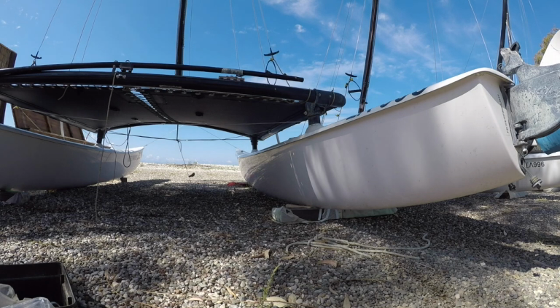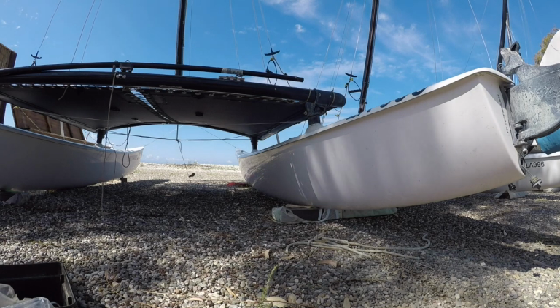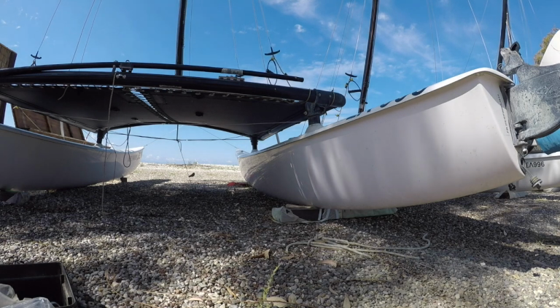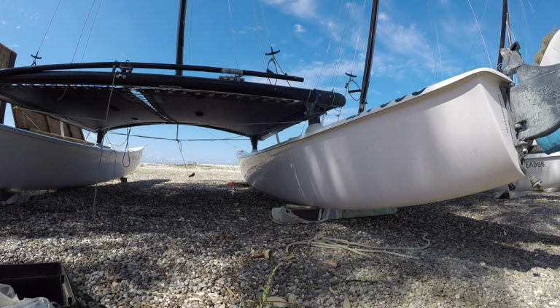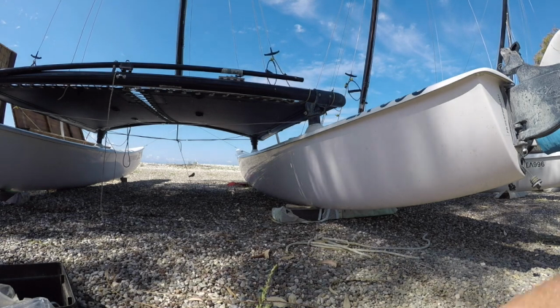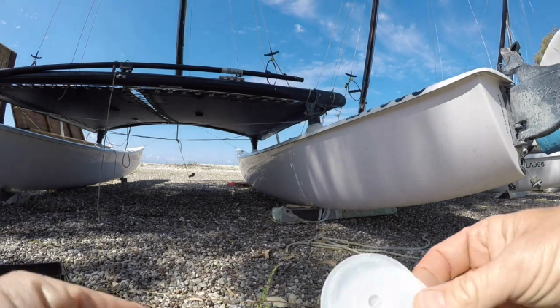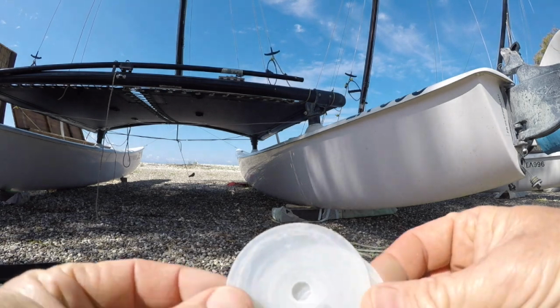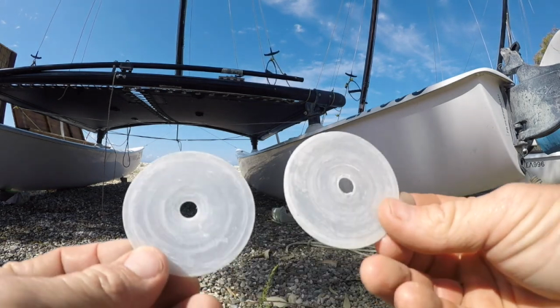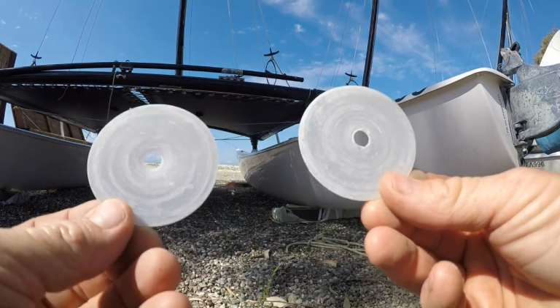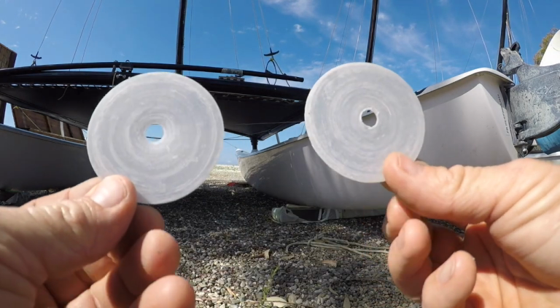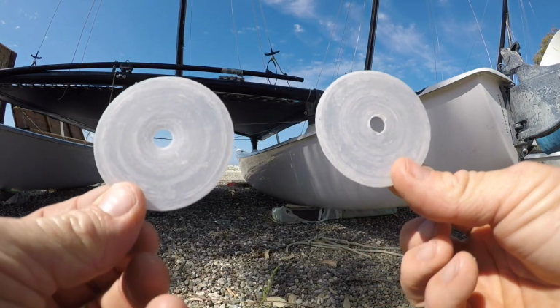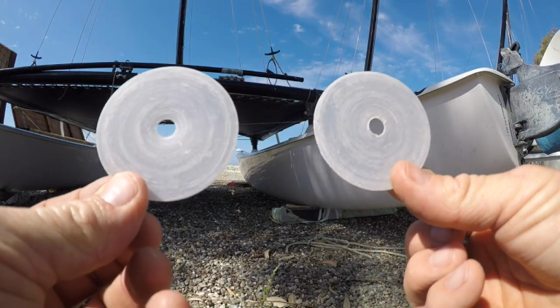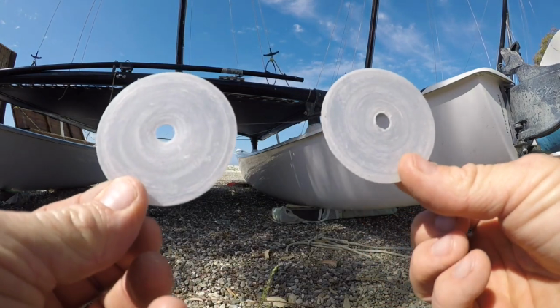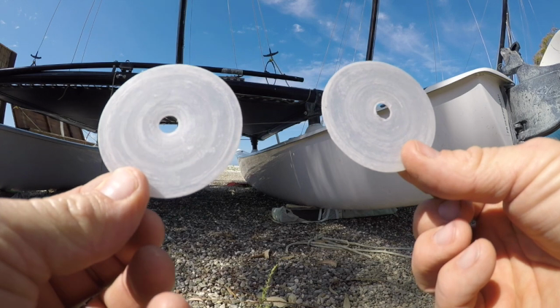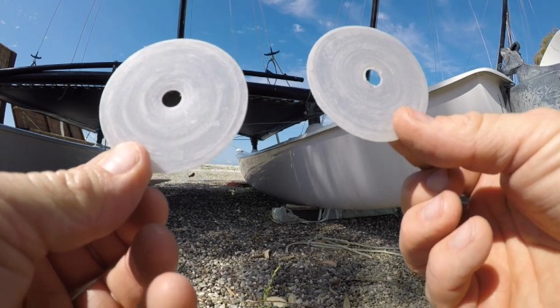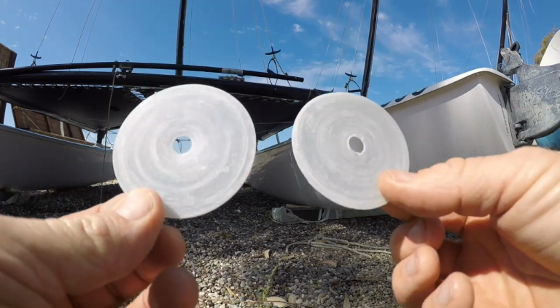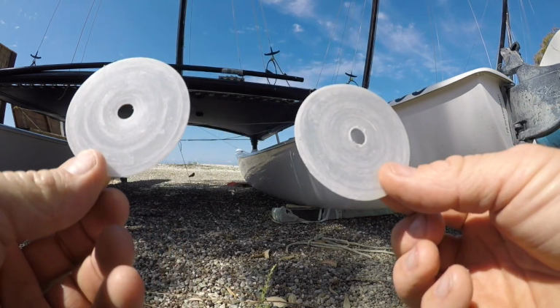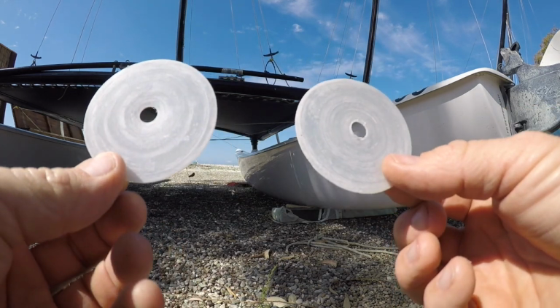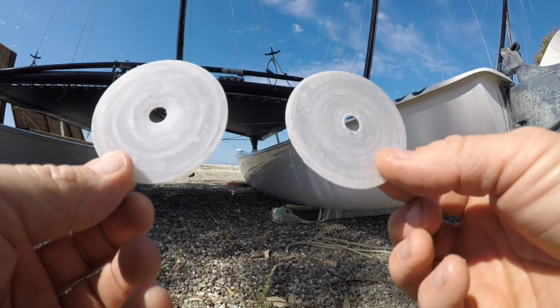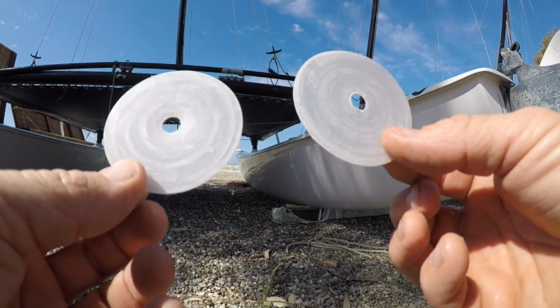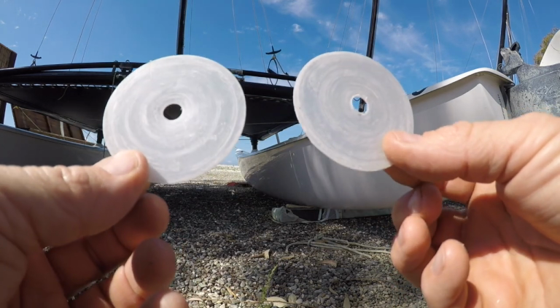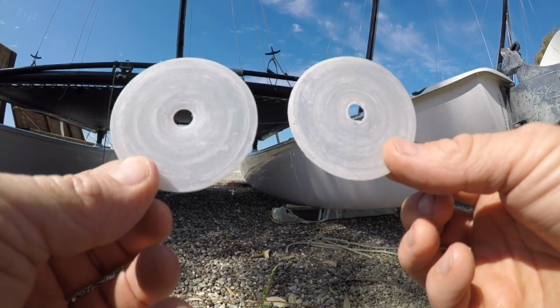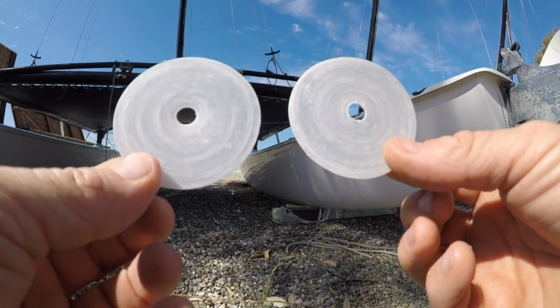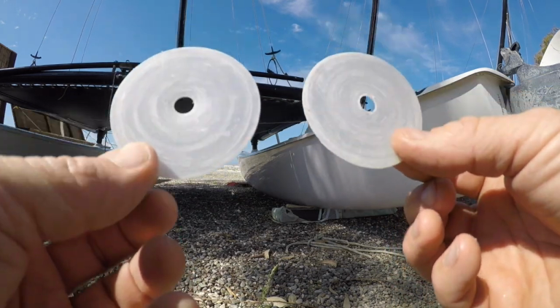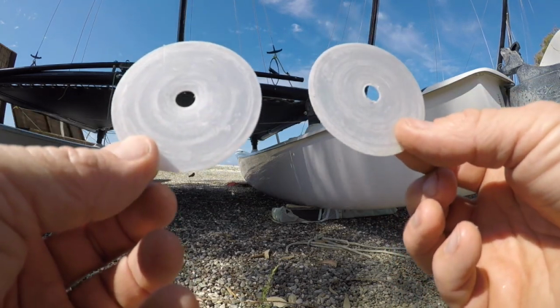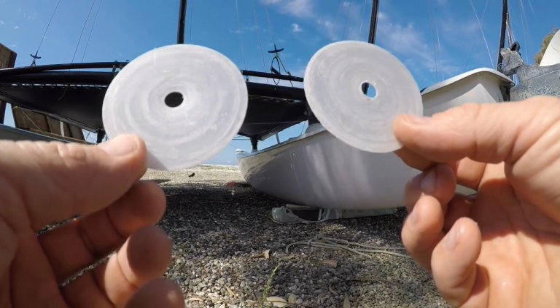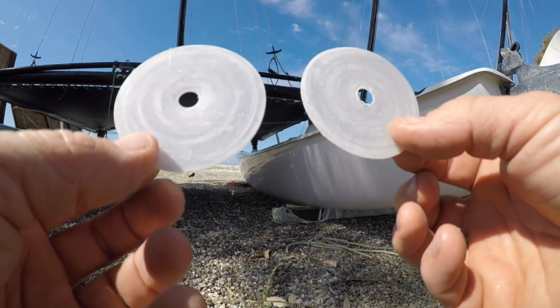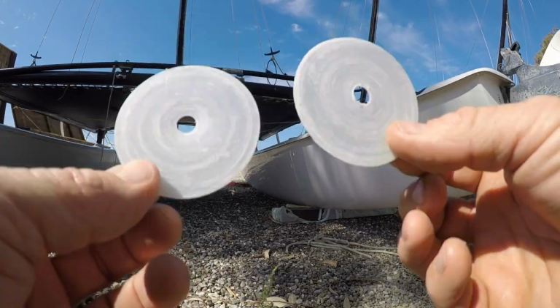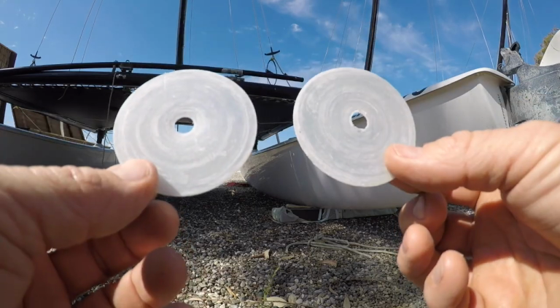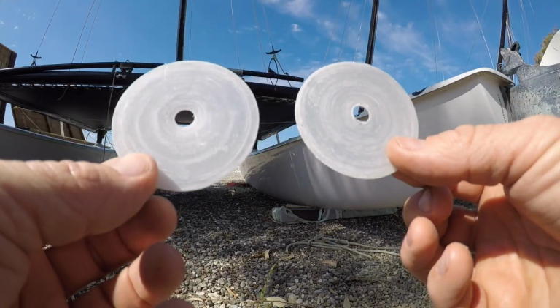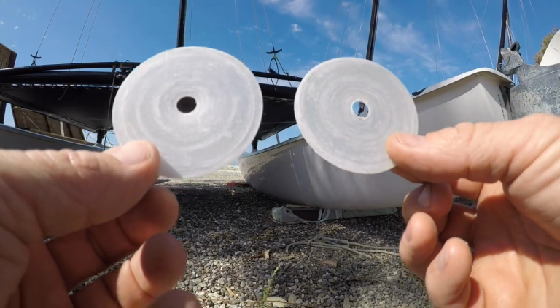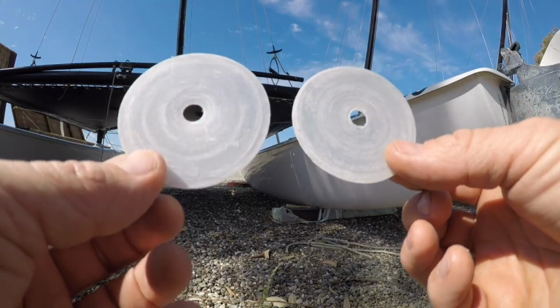When we put the rudder blade on, we're going to use some plastic discs like these on the inside of the casting — that's going to help to prevent wear to the rudder blade as well.